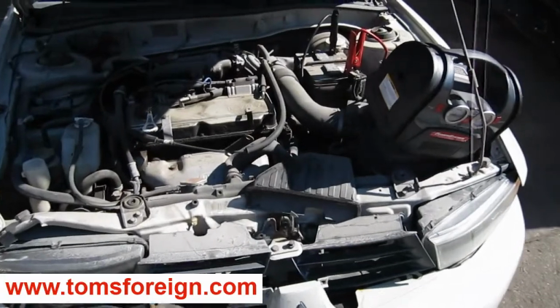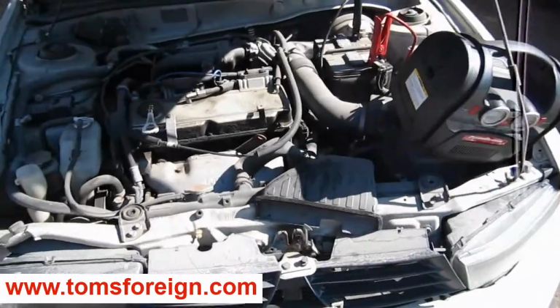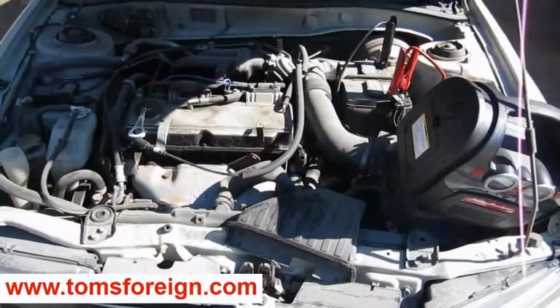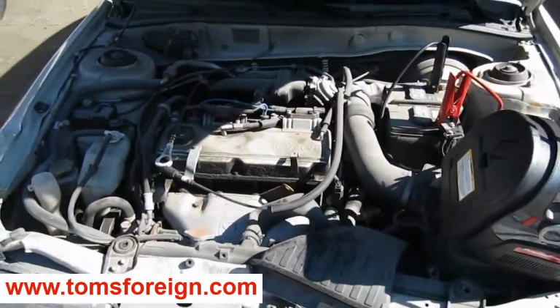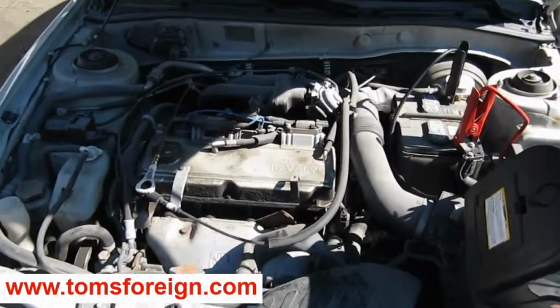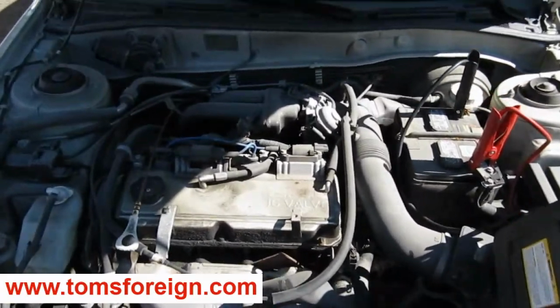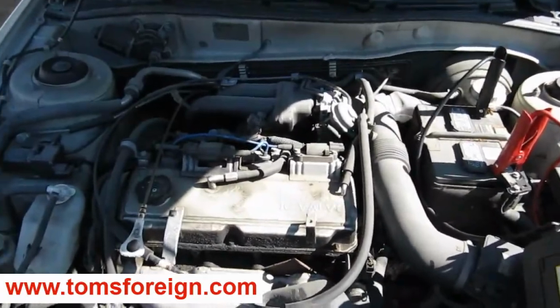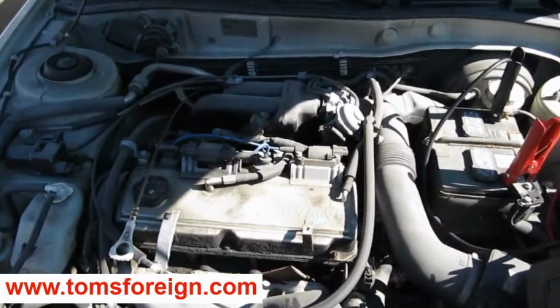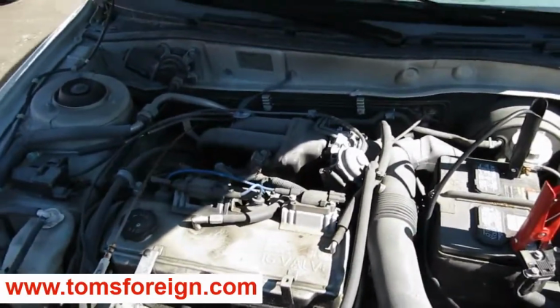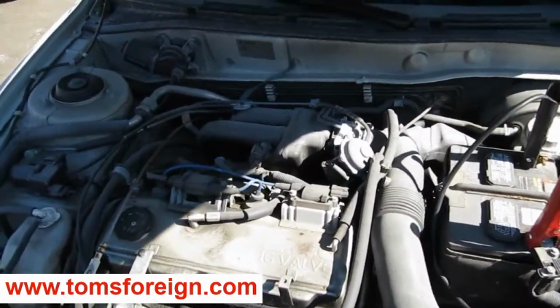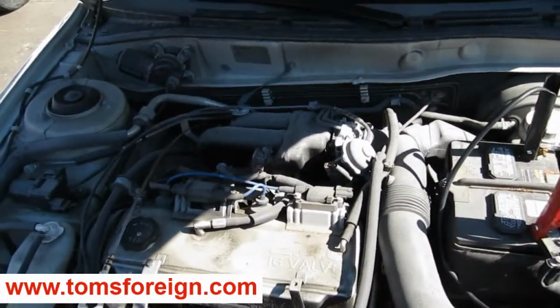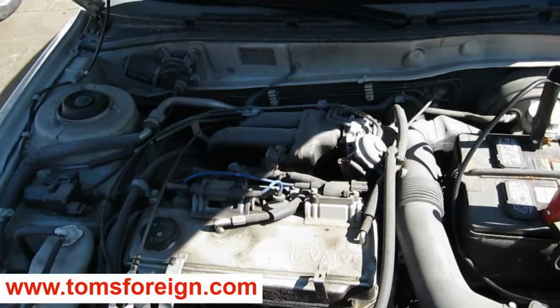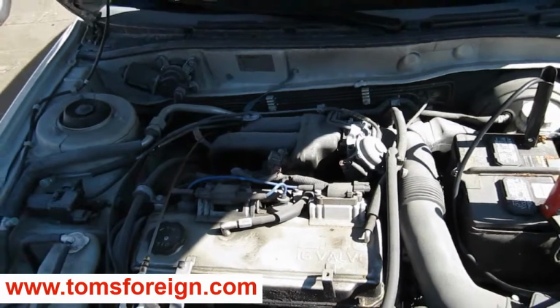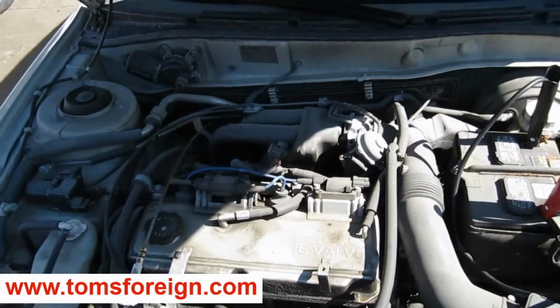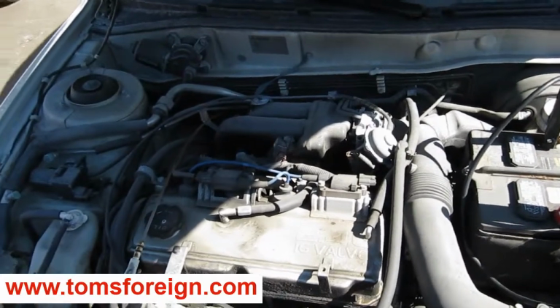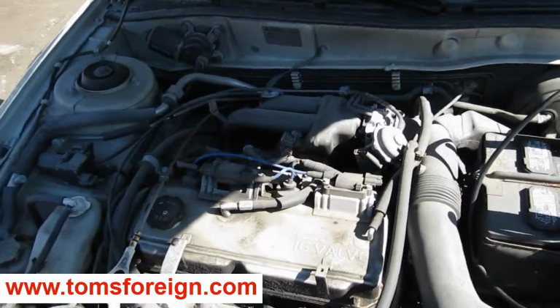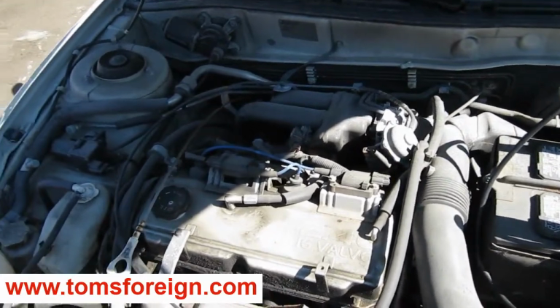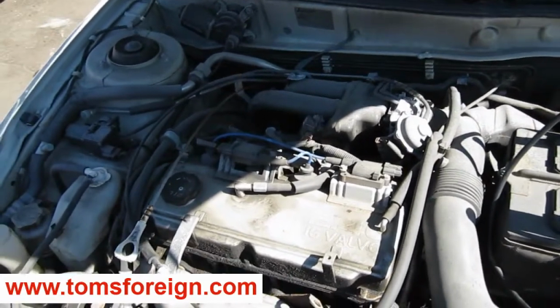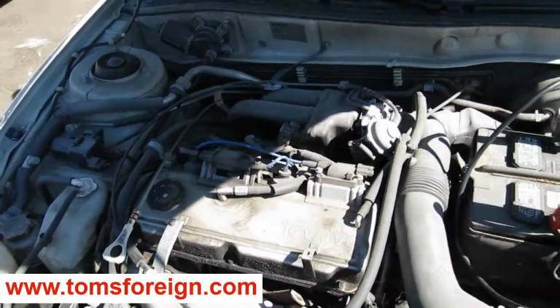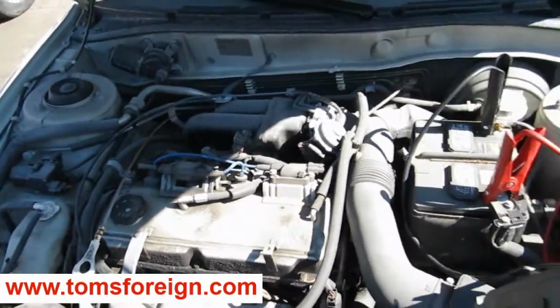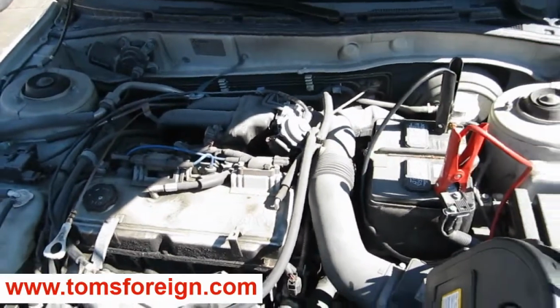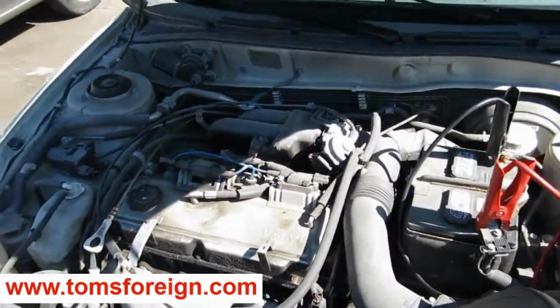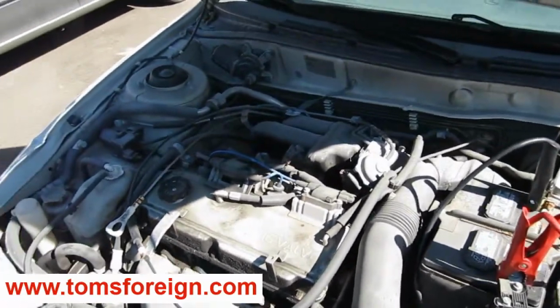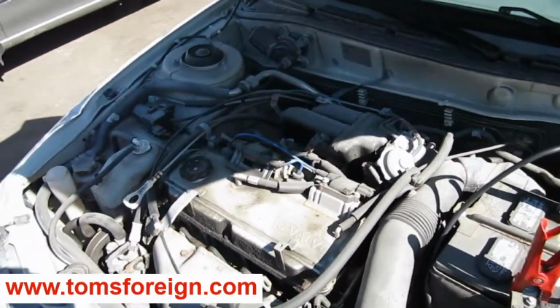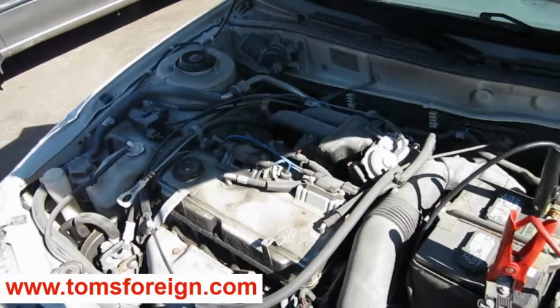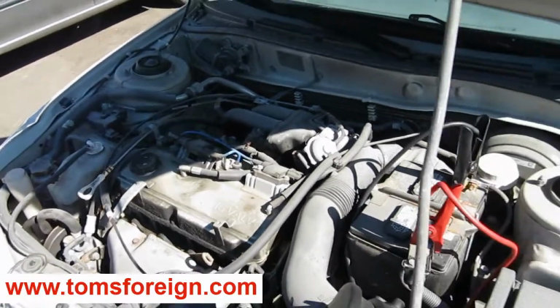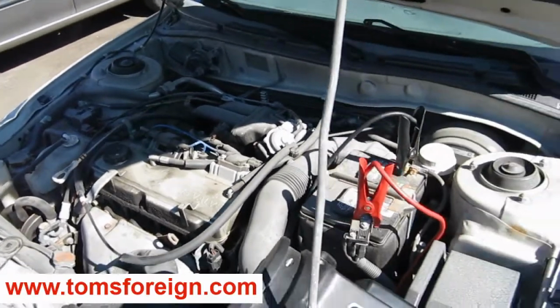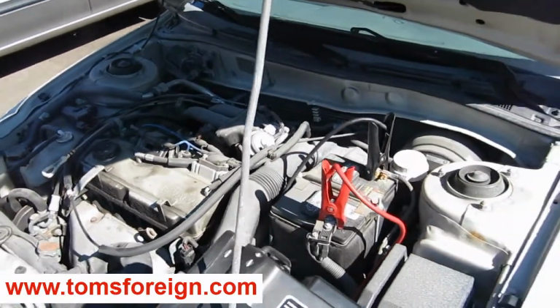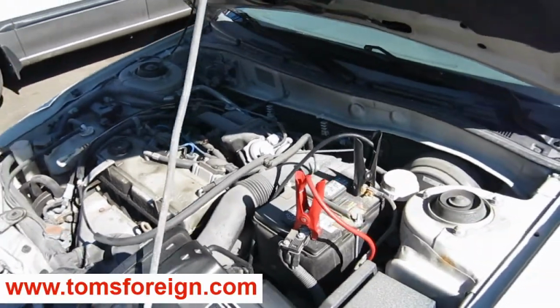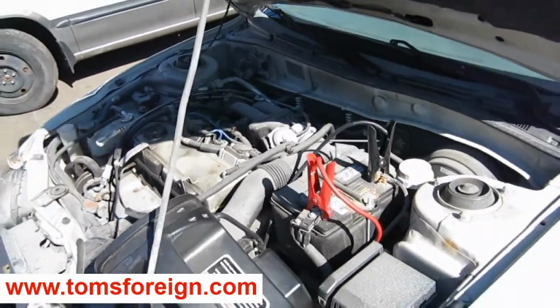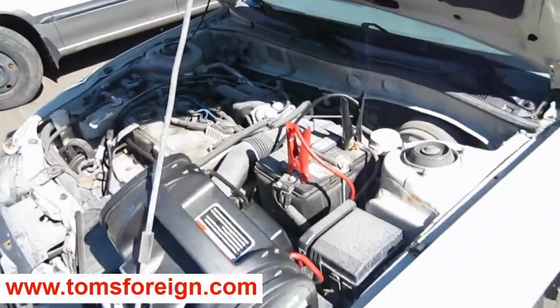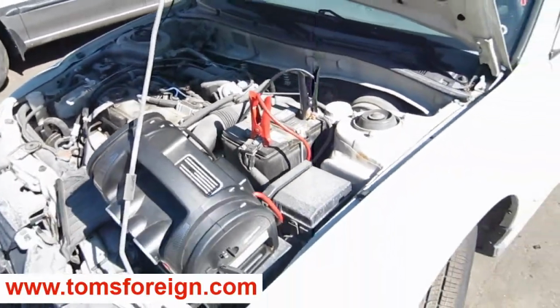Here we have an excellent running and driving 2003 Mitsubishi Galant. This is an ES model. It has a 2.4 liter California emissions engine. It also has an automatic transmission, cruise control, and anti-lock brakes.